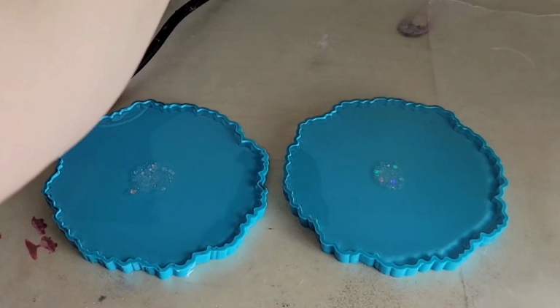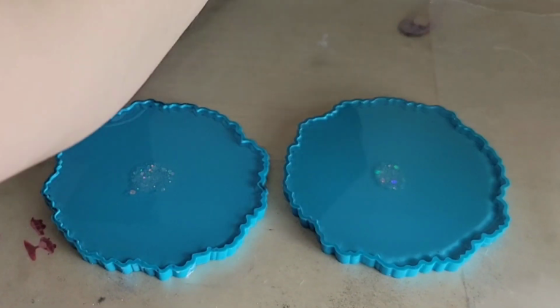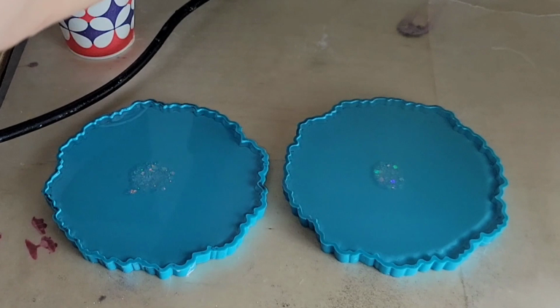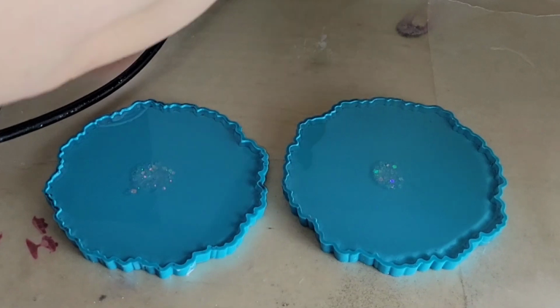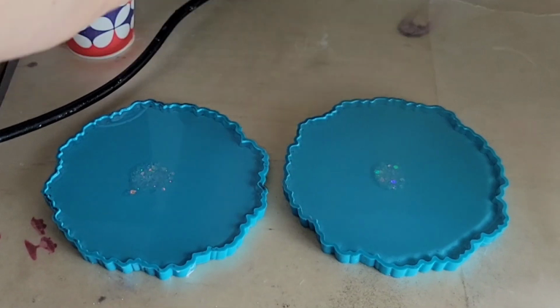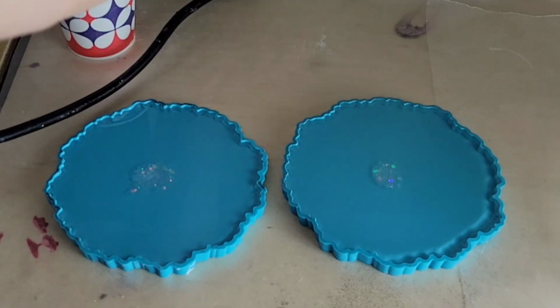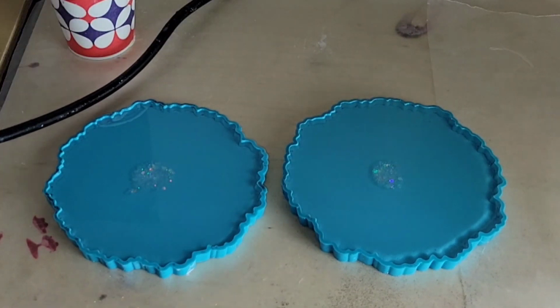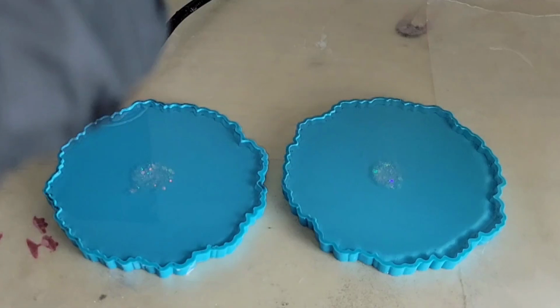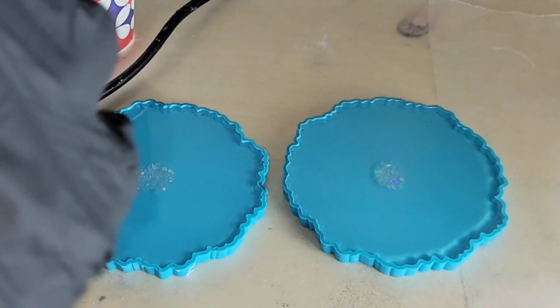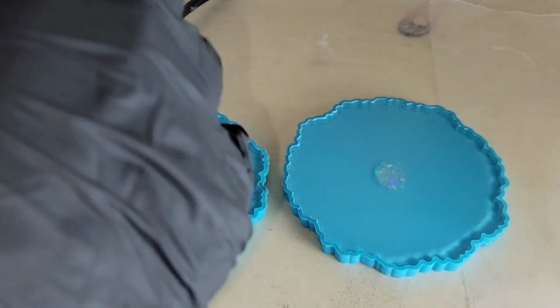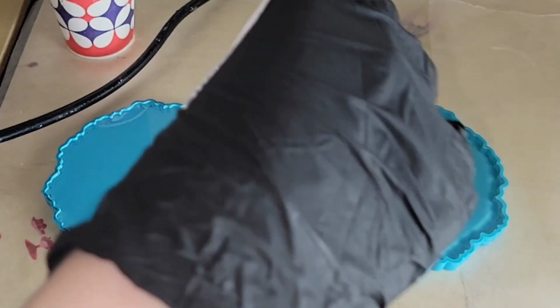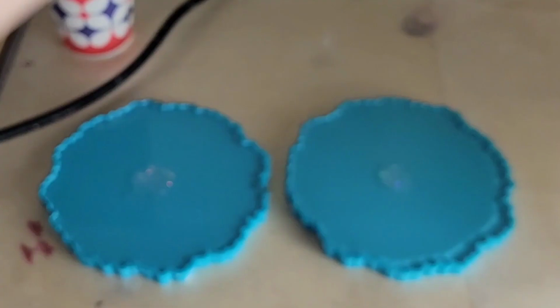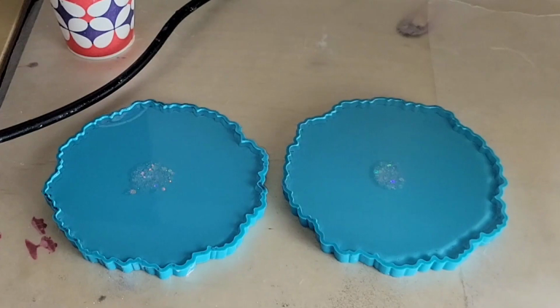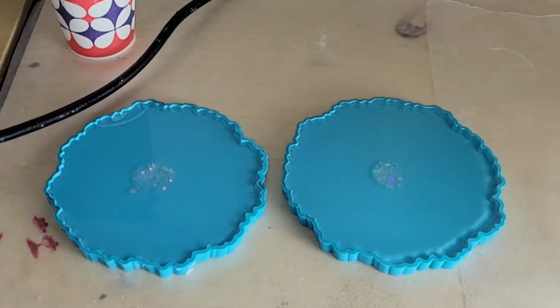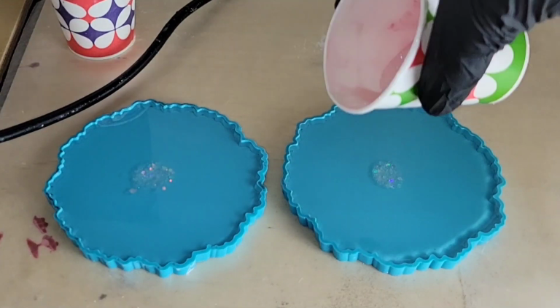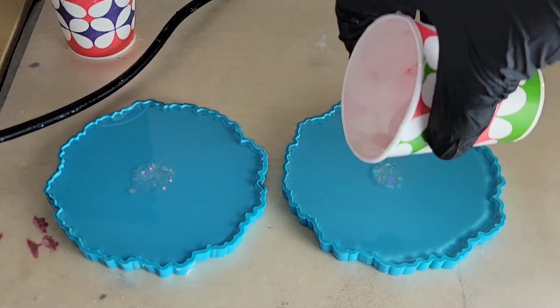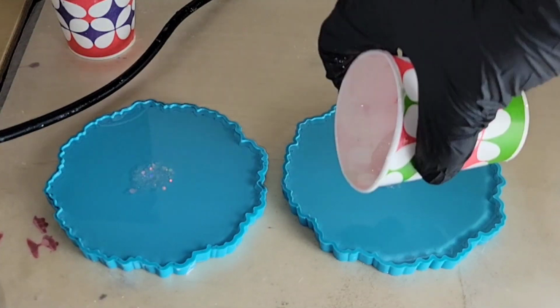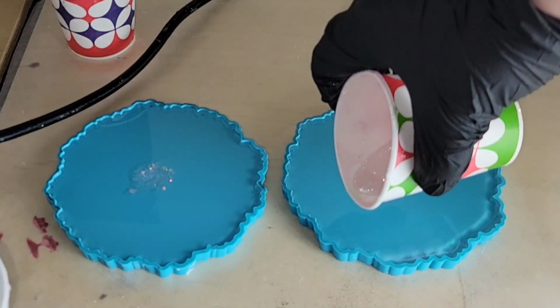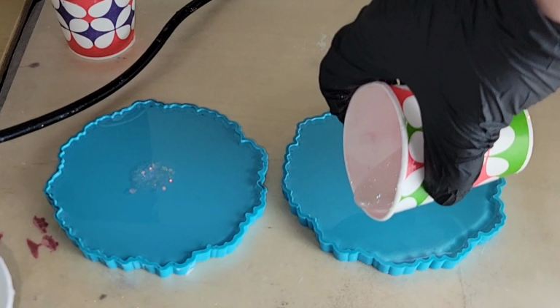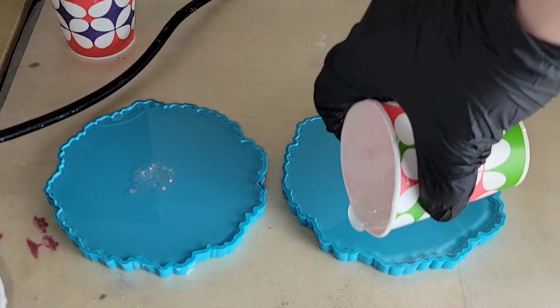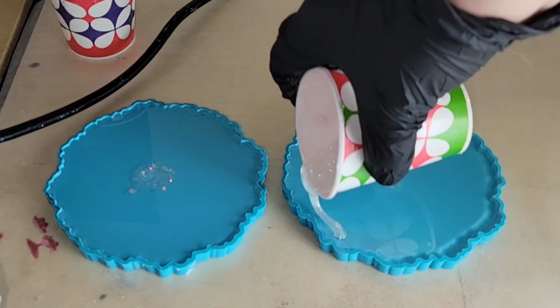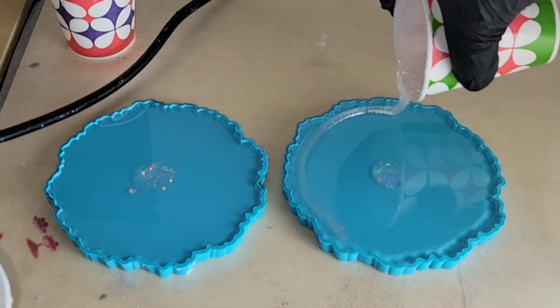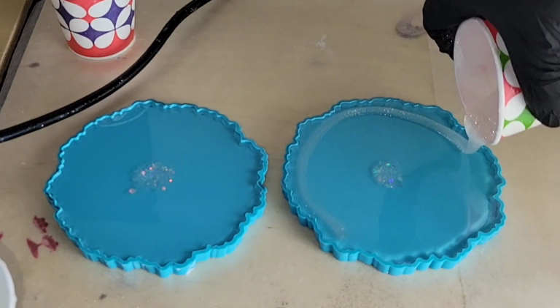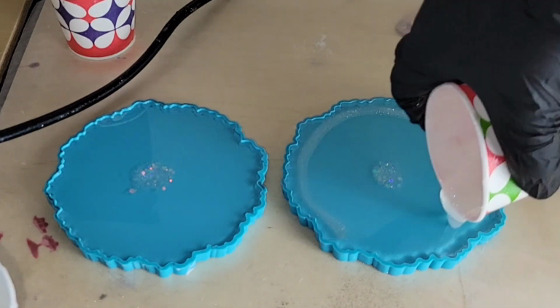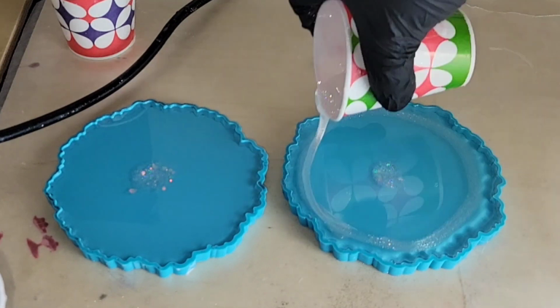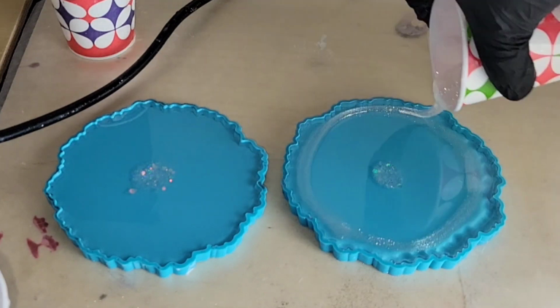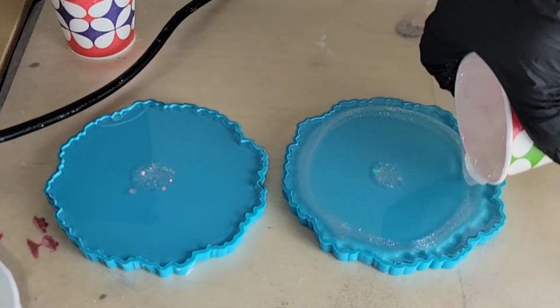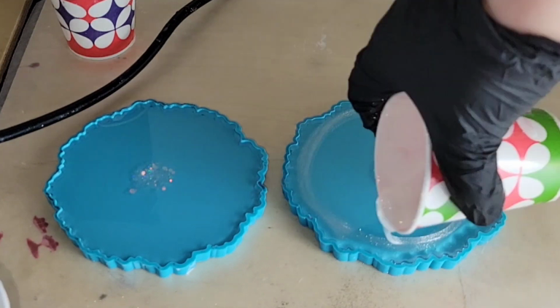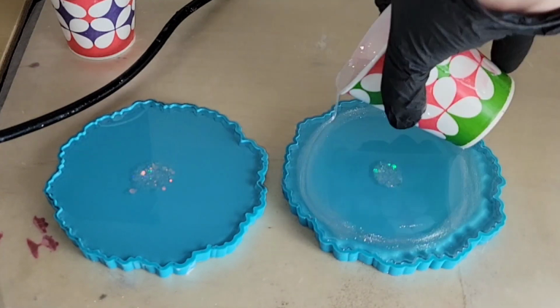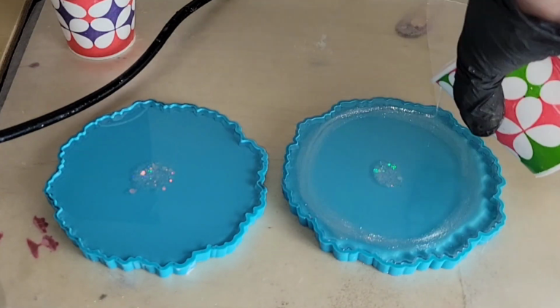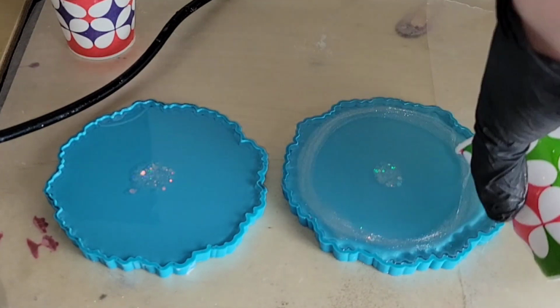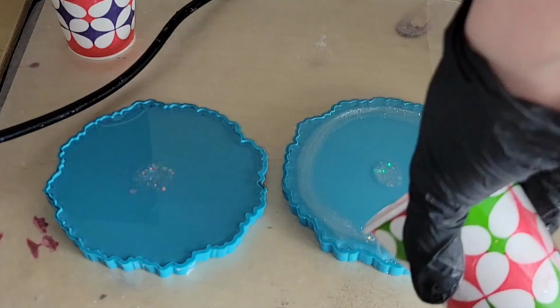I'm using the TotalBoat Tabletop Epoxy. I have the molds filled up with clear resin. I added some glitter to the center and now I'm going in with my pigments — I'm using the Stardust Glitz and Glam pigment from Lores.